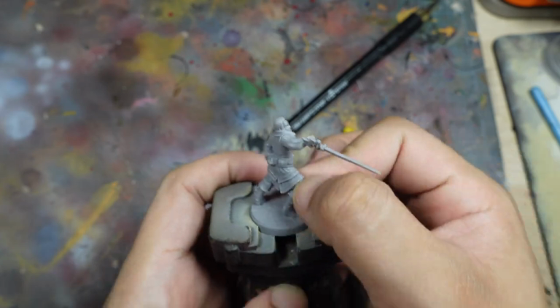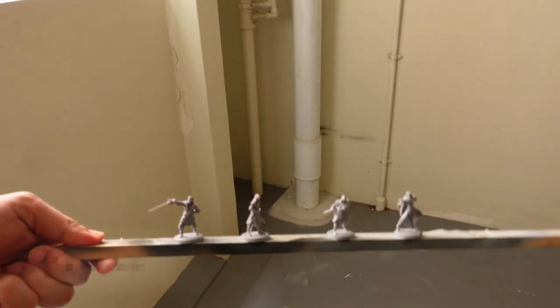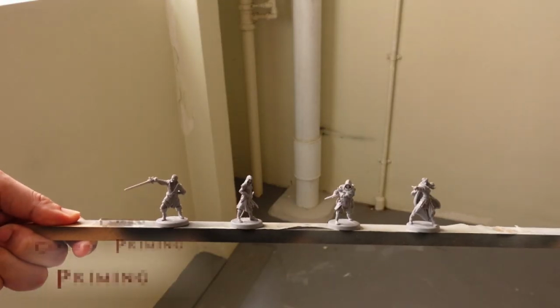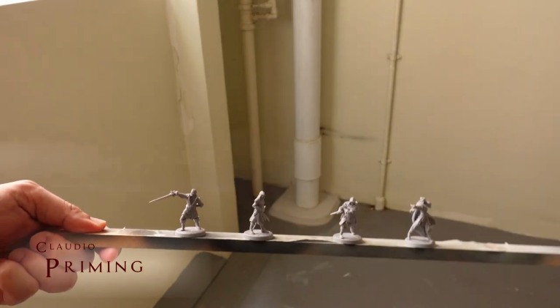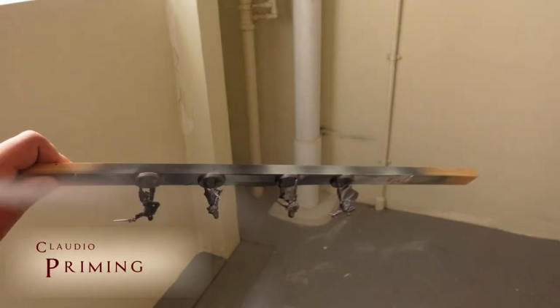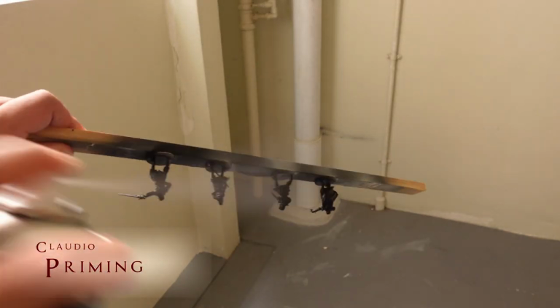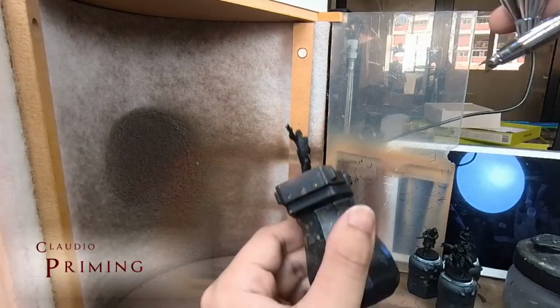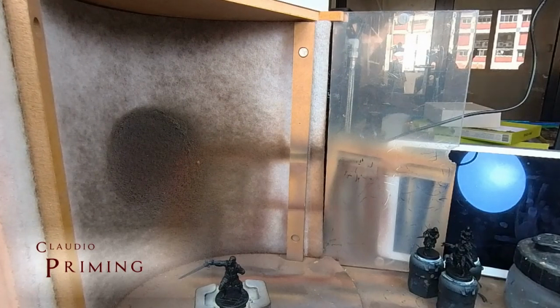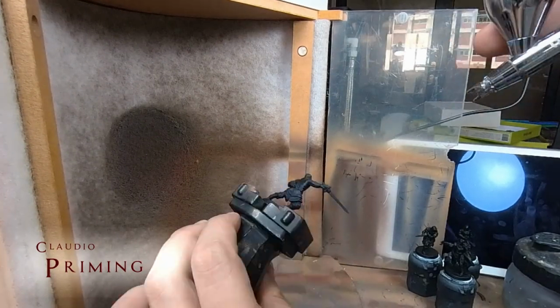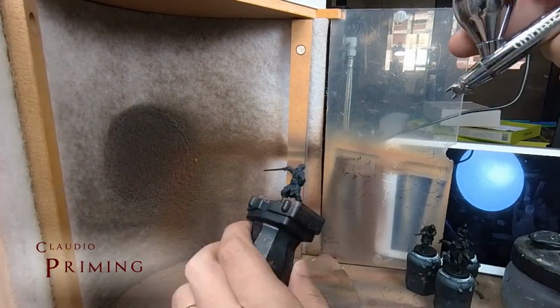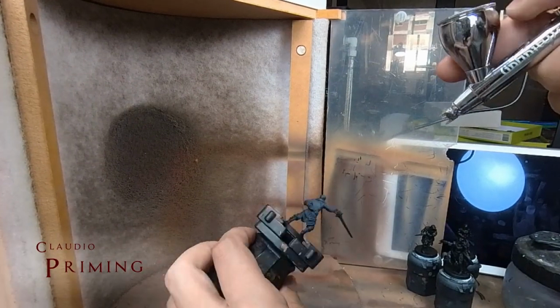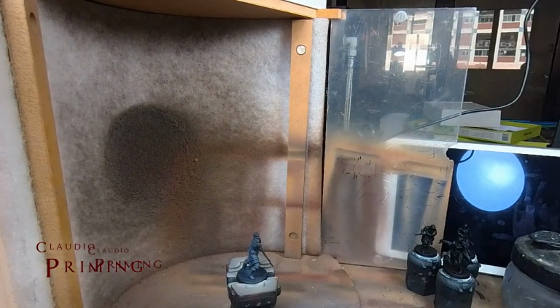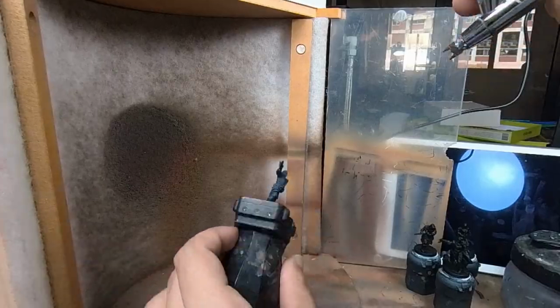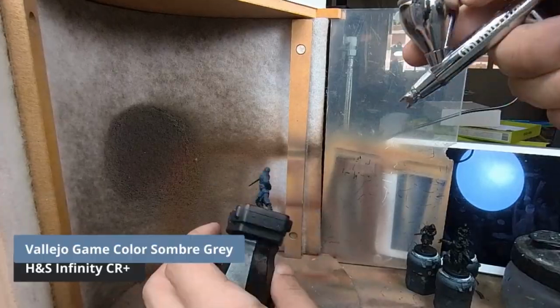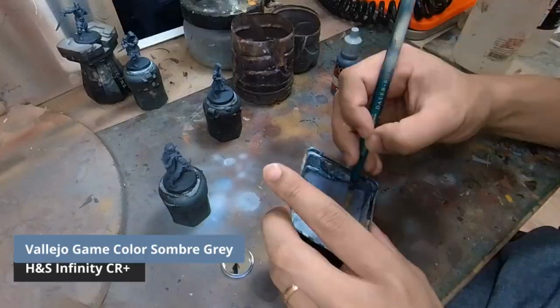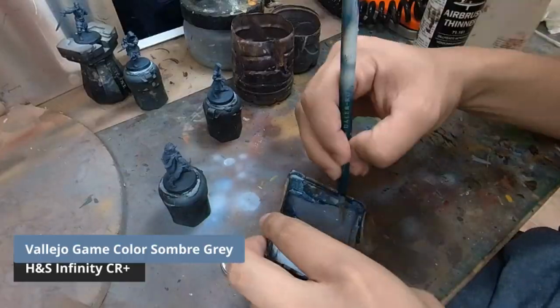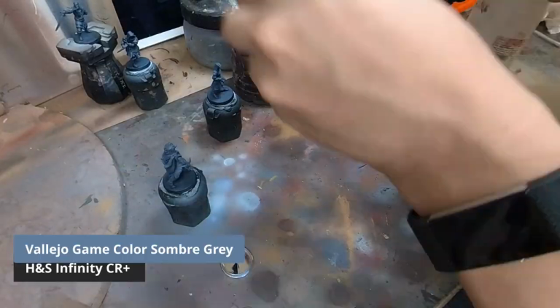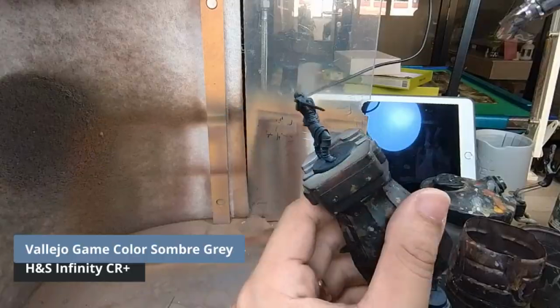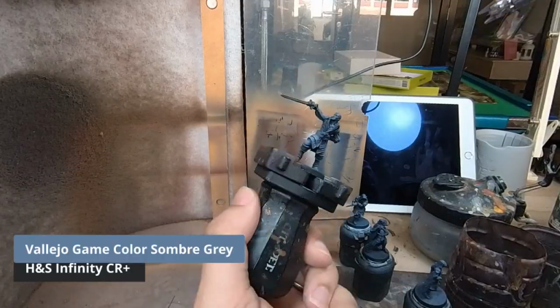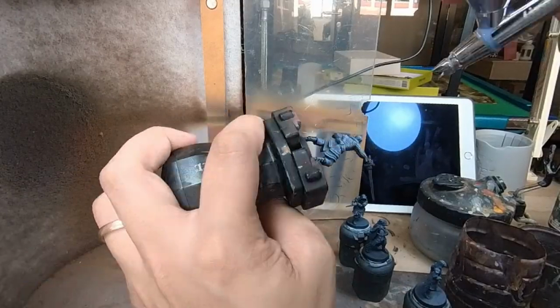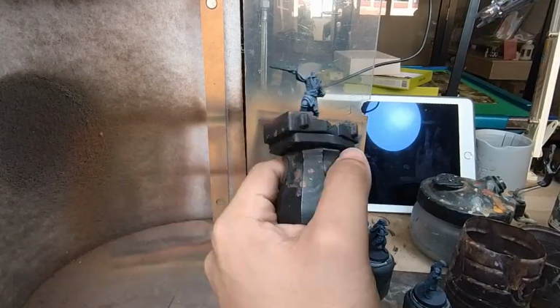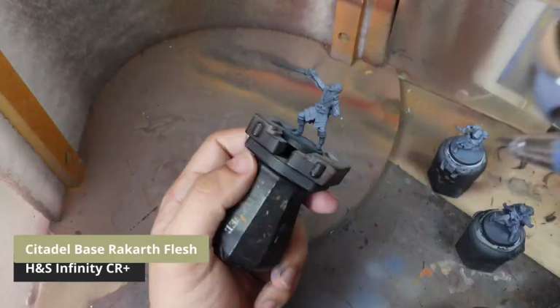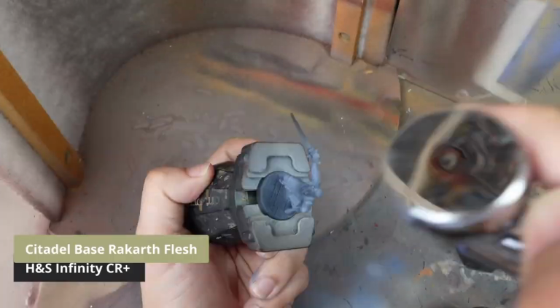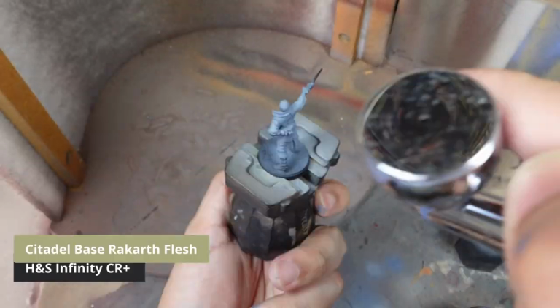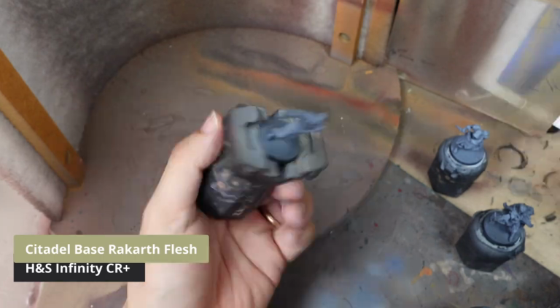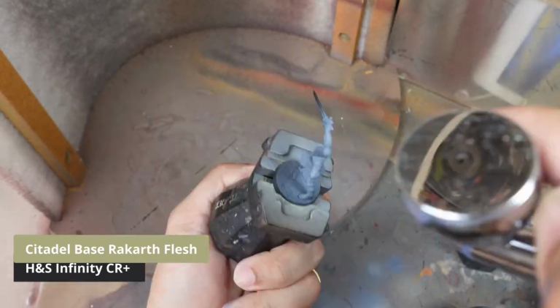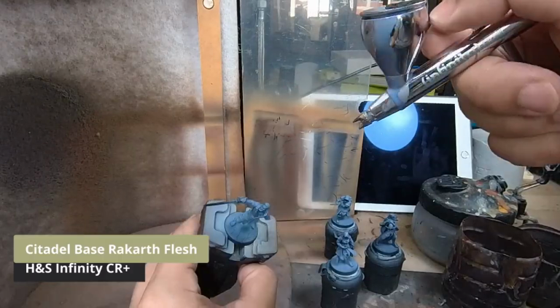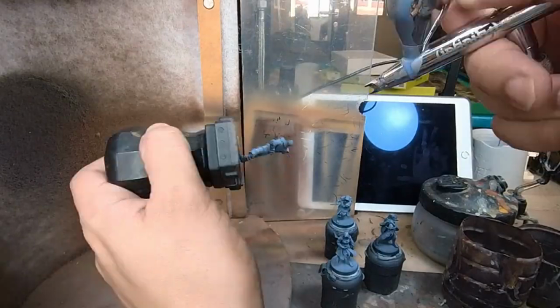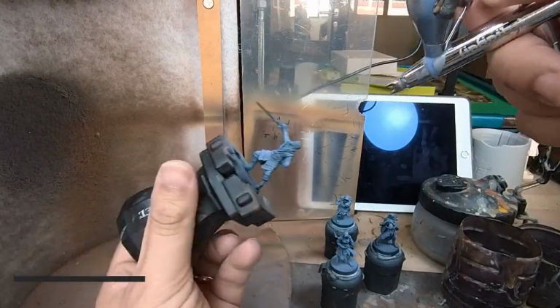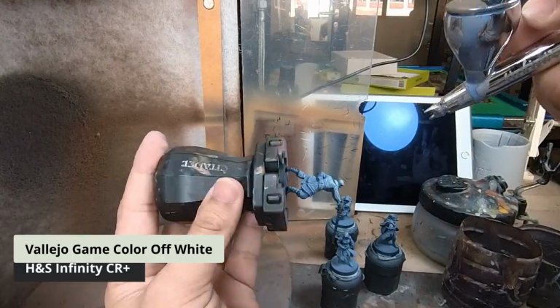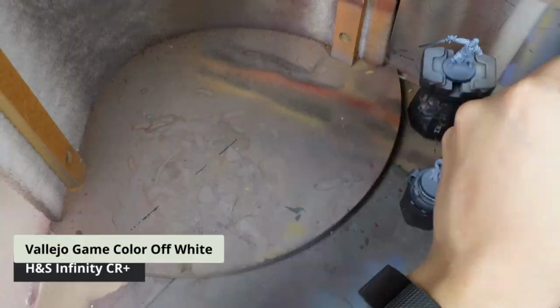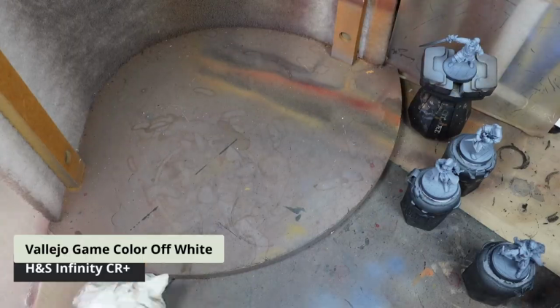Once he's all cleaned up, I prime the model in black and then proceed to use the airbrush to give him a zenithal highlight, building up the layers from Somber Grey, gradually mixing in Rakarth Flesh, and lastly building it all the way up to off-white.